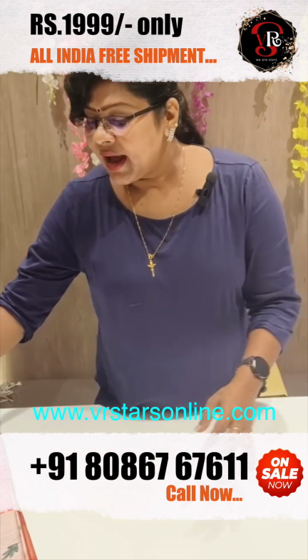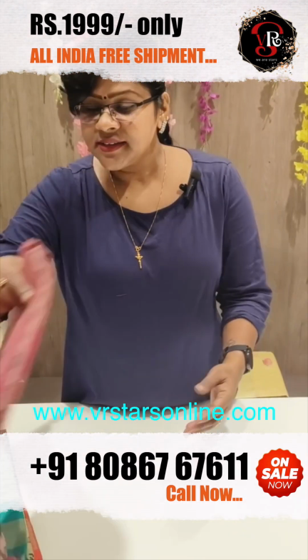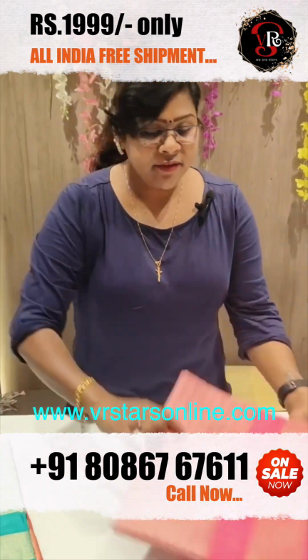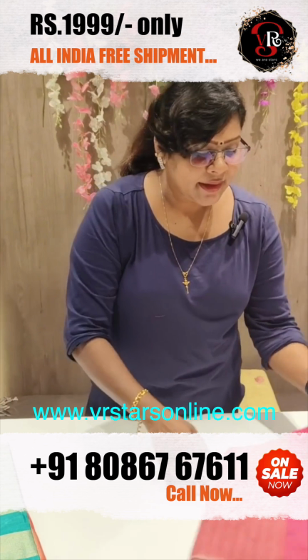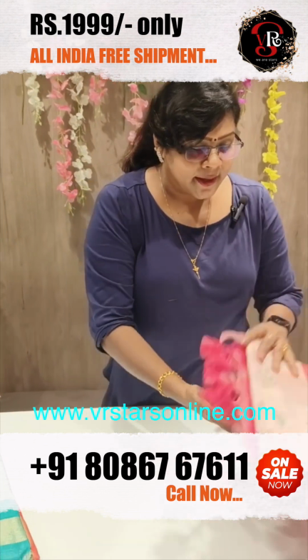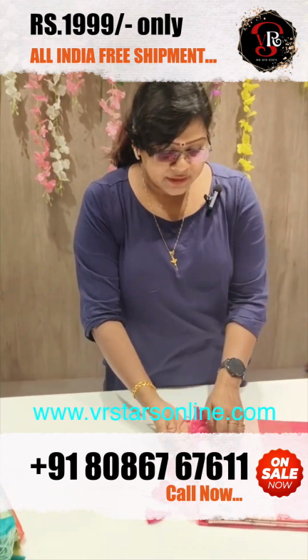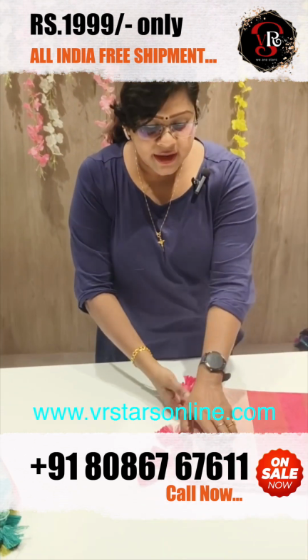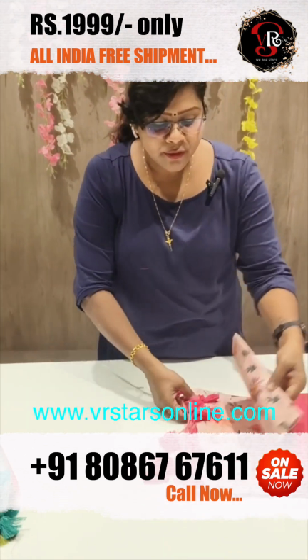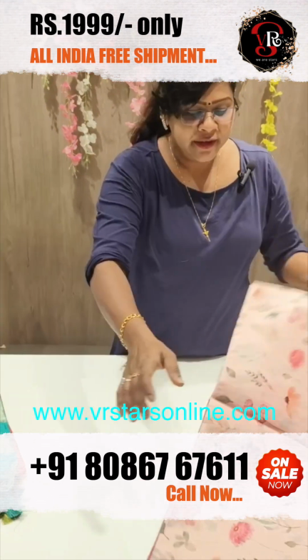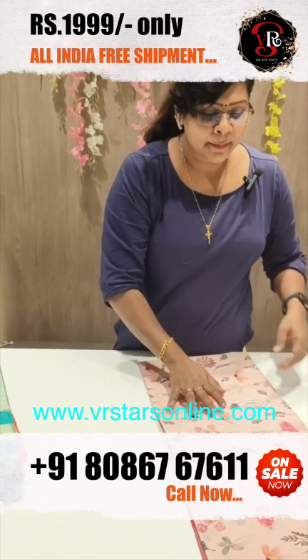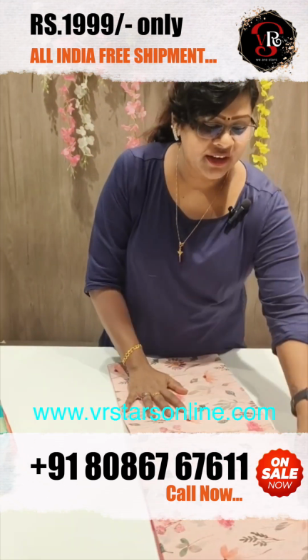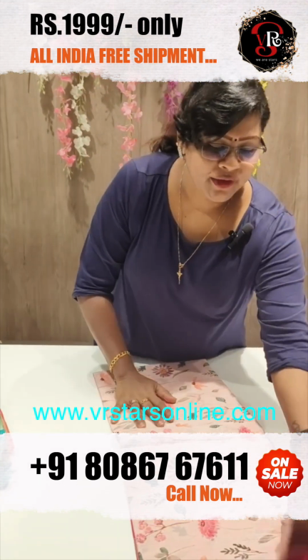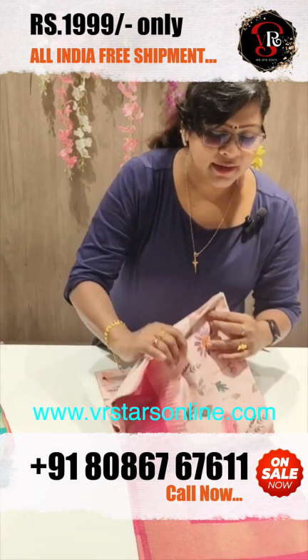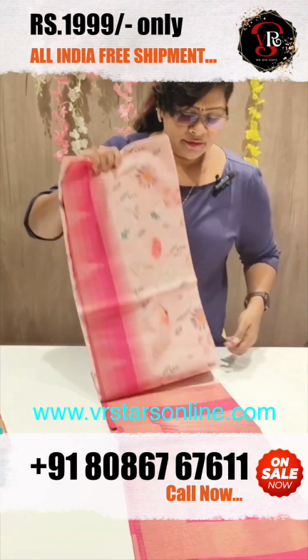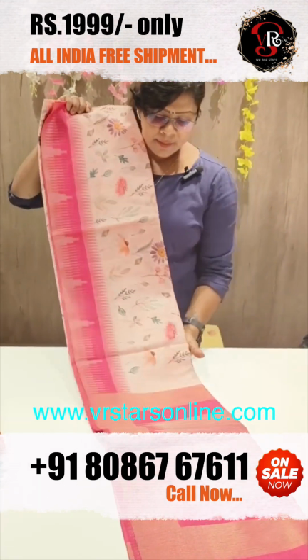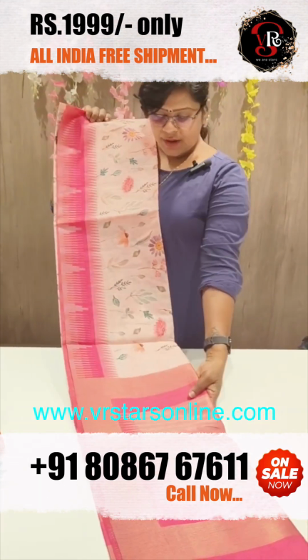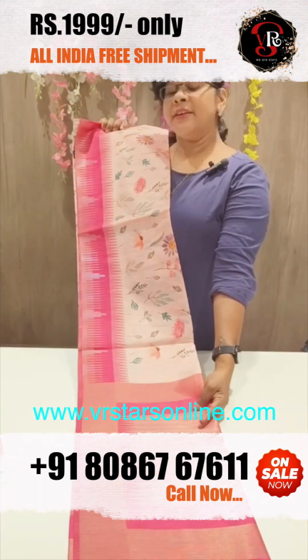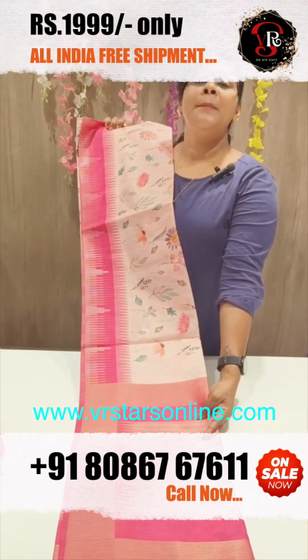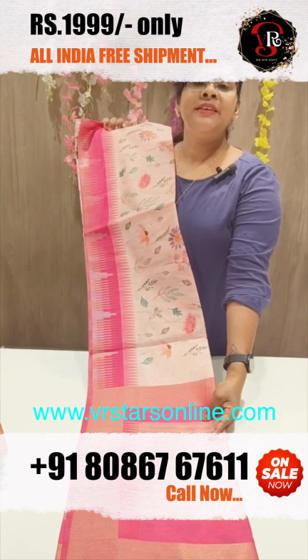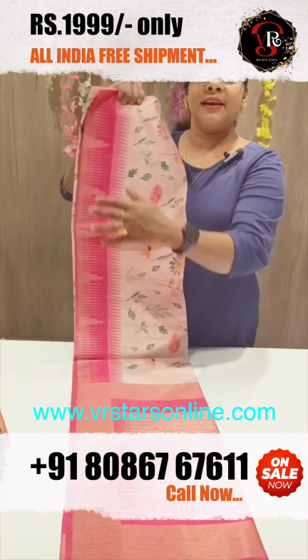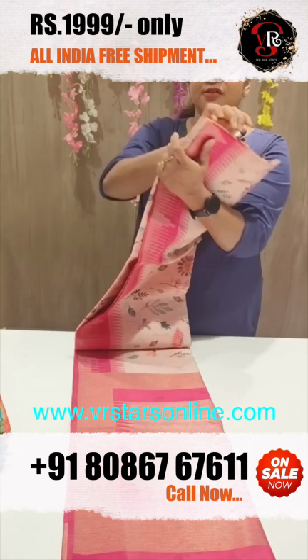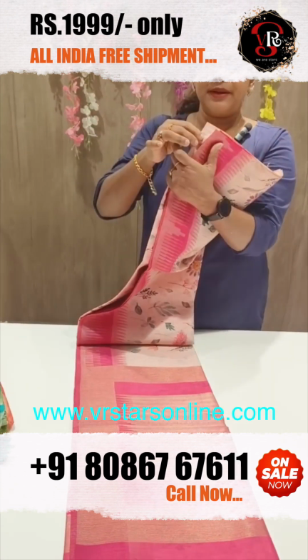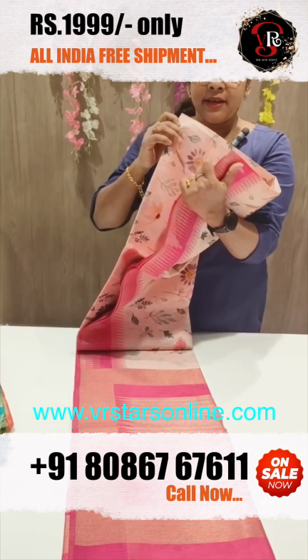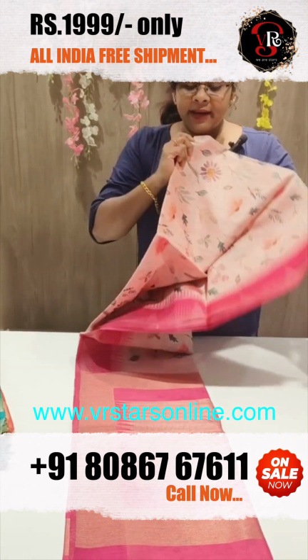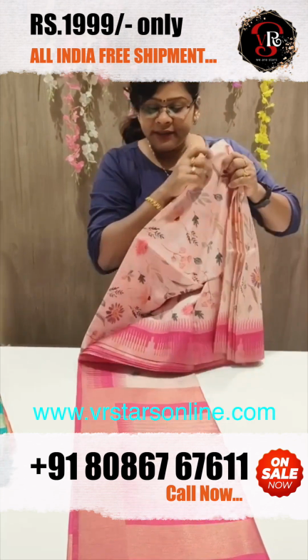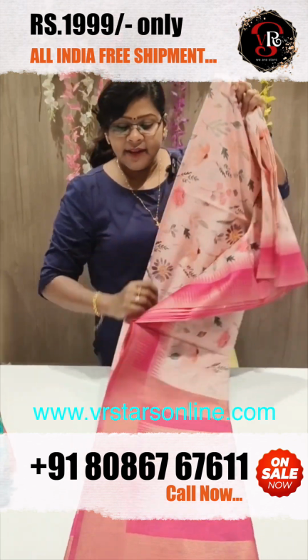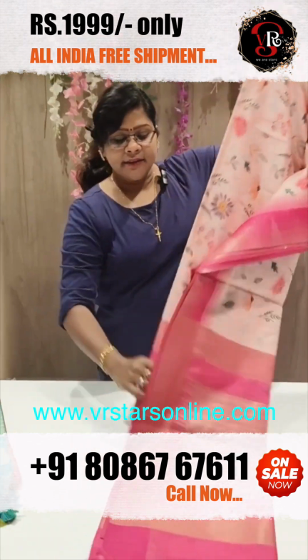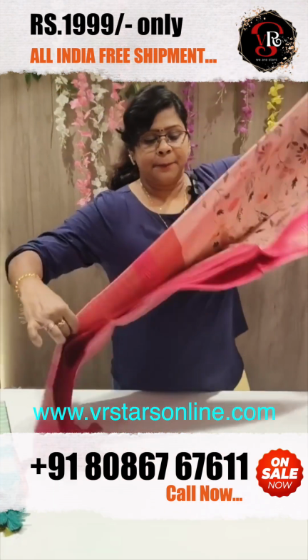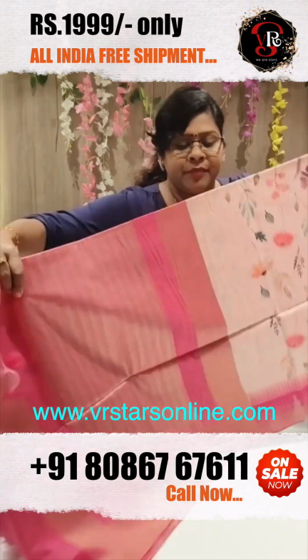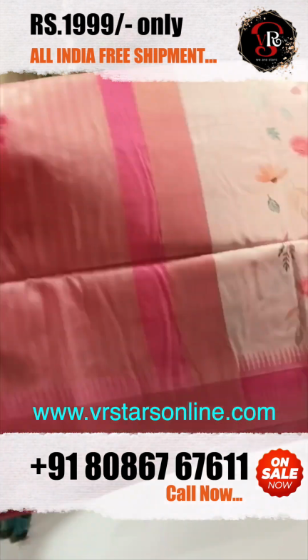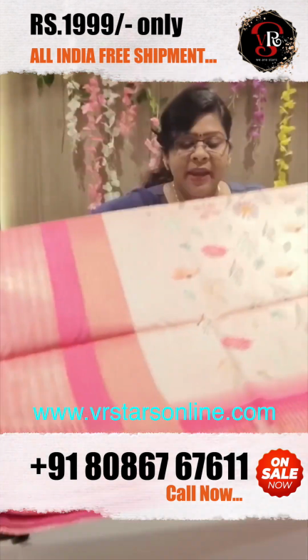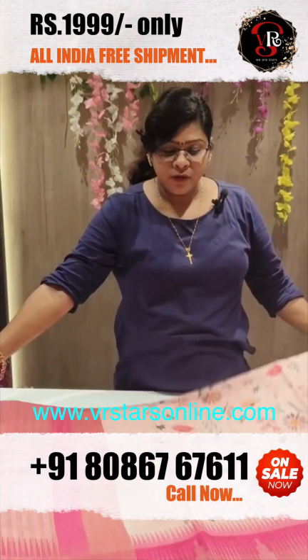The second coat is a peach color — very beautiful. The peach color is even more beautiful, and it comes with a plain blouse.